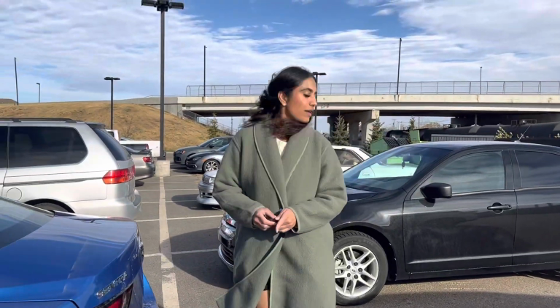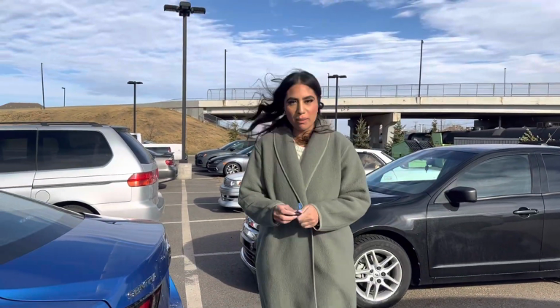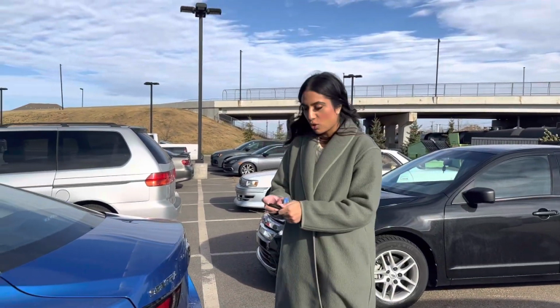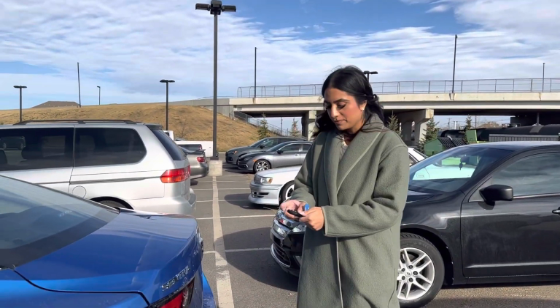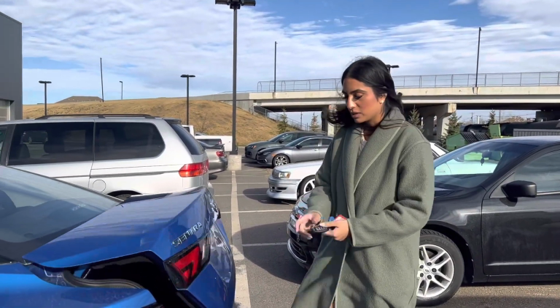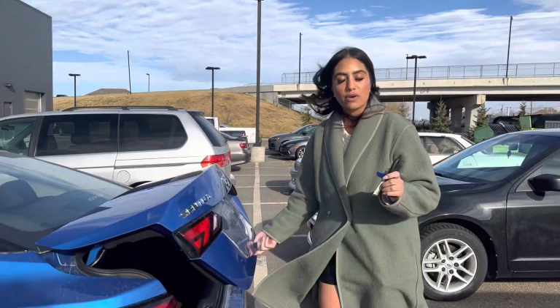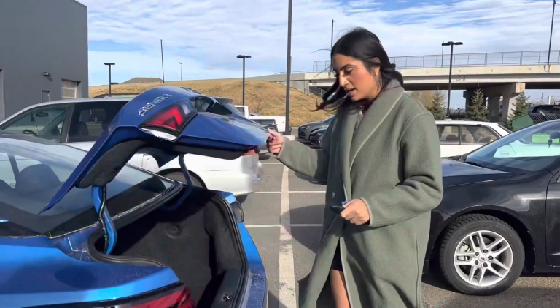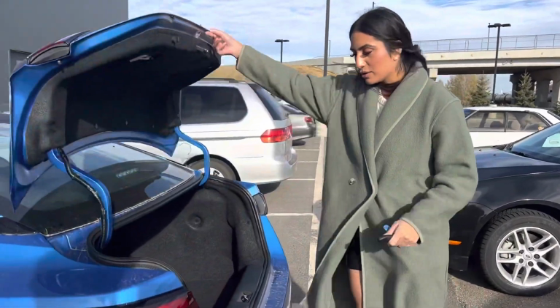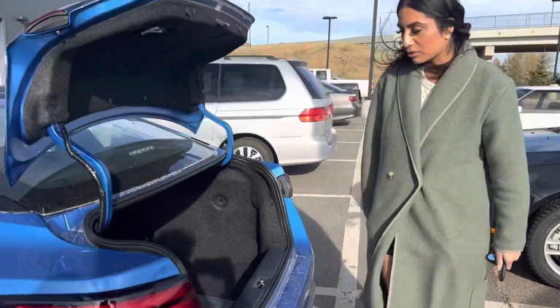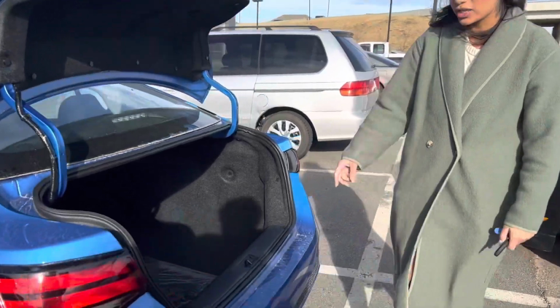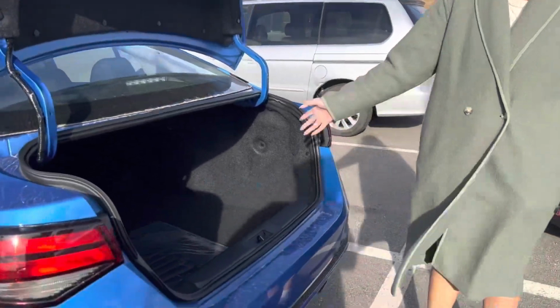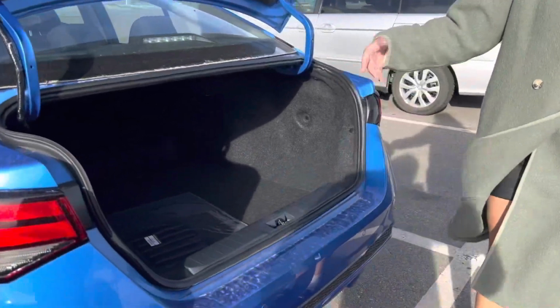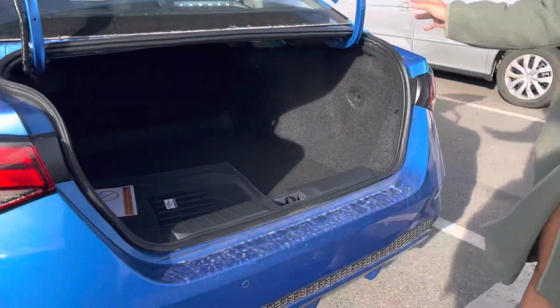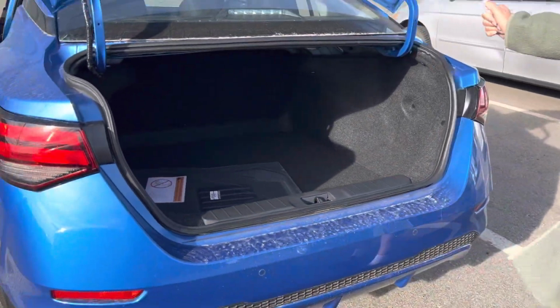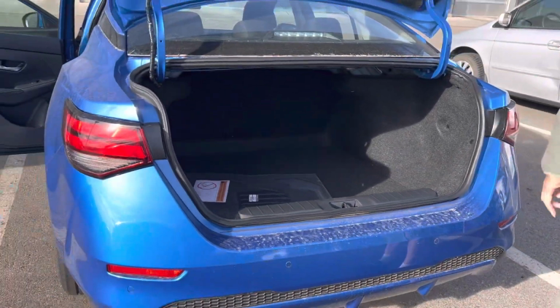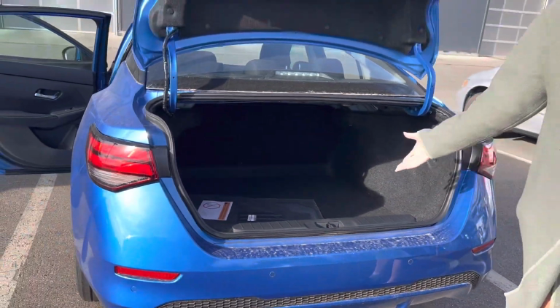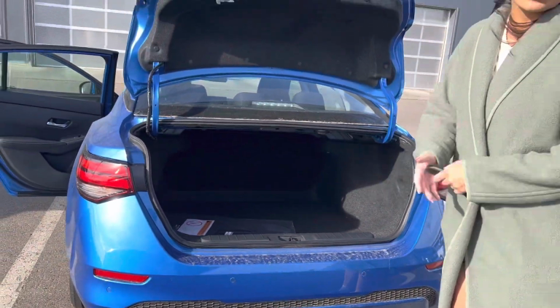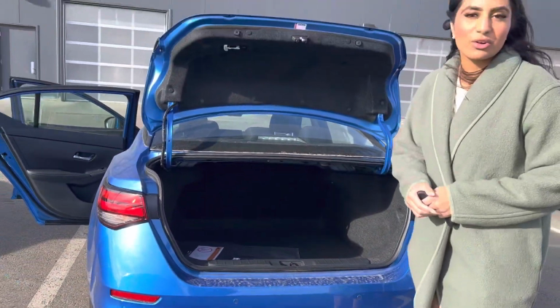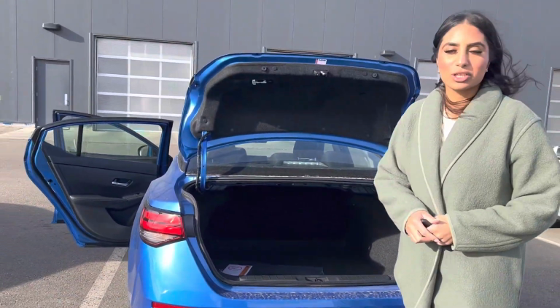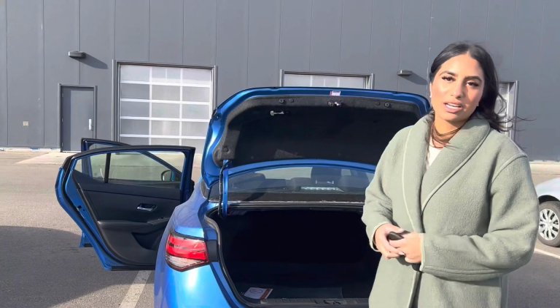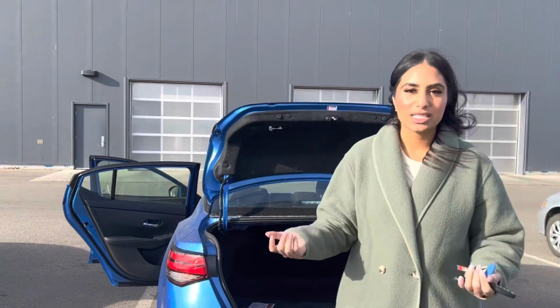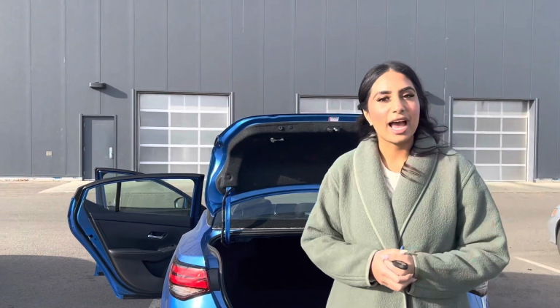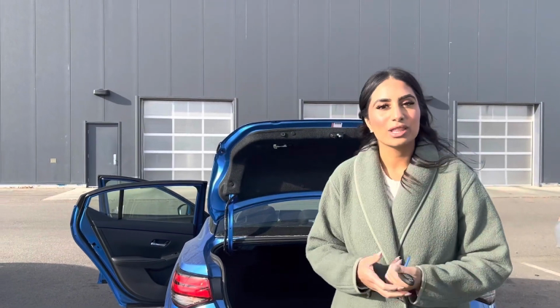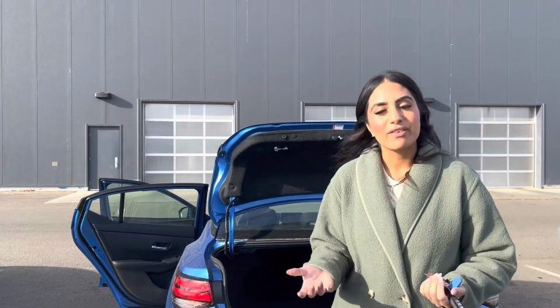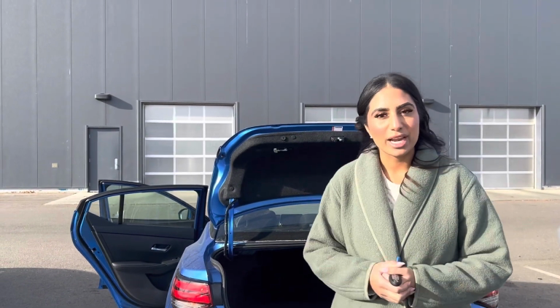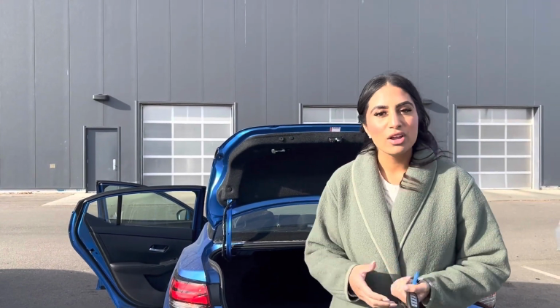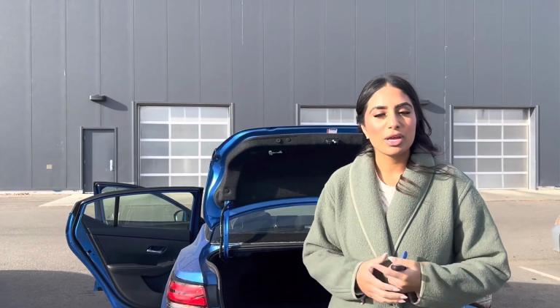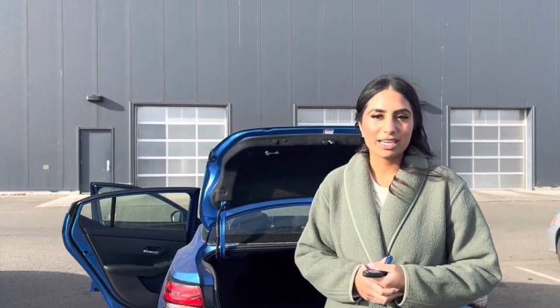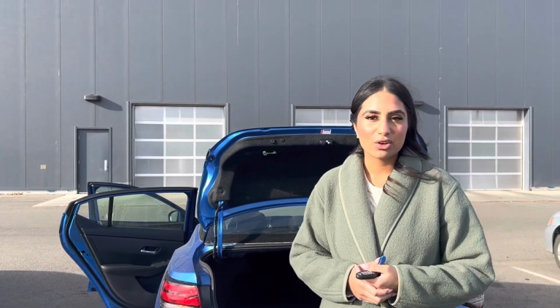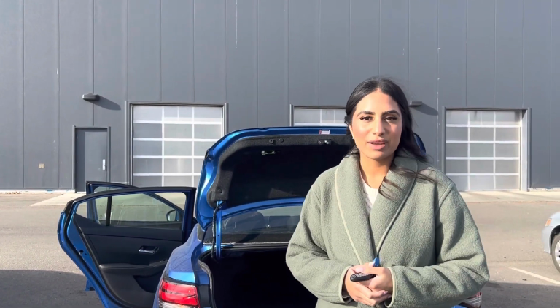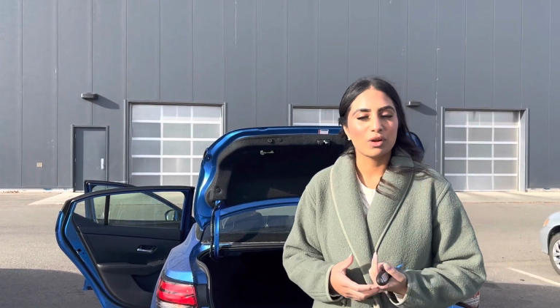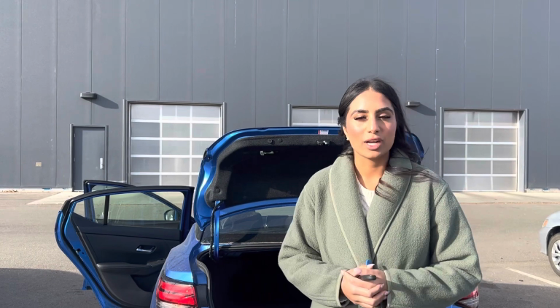And then you pop the trunk open, and you can see we could probably put two bodies in there easily. I'd like to show you how this vehicle will be for you. You can come visit us here — you can call us at 905-561-149.